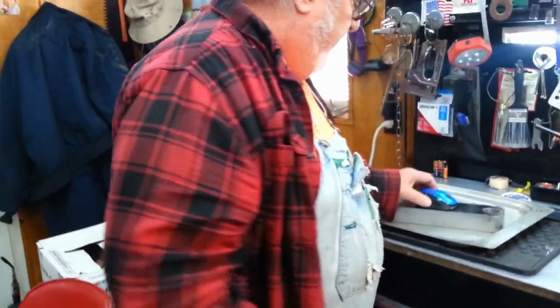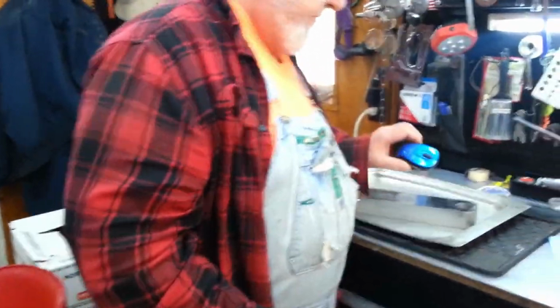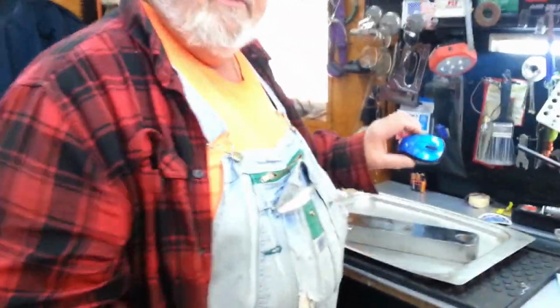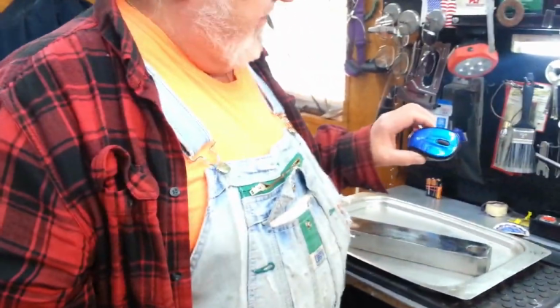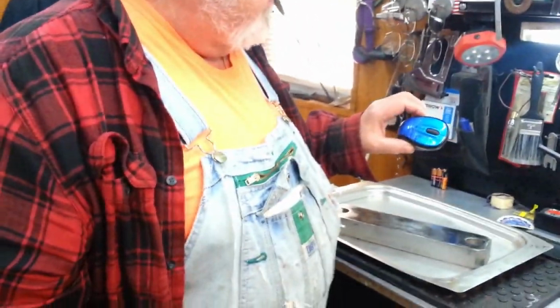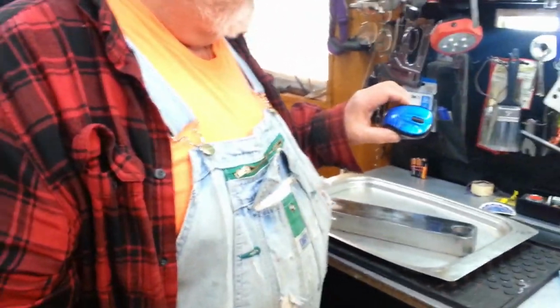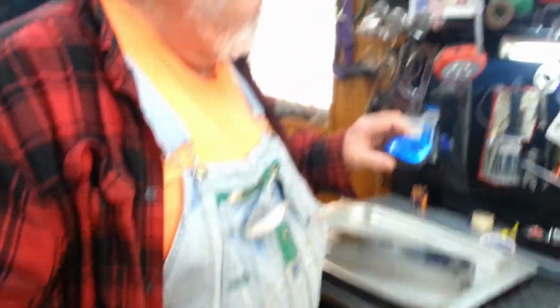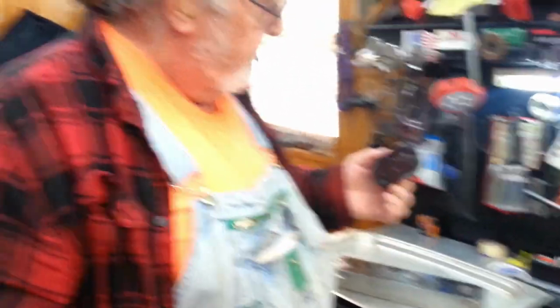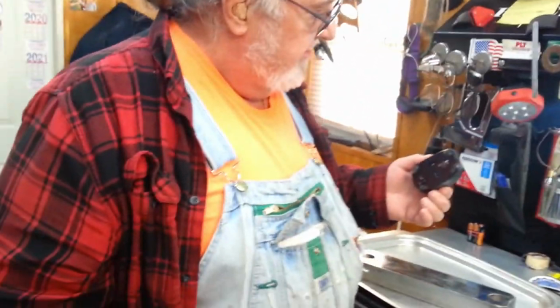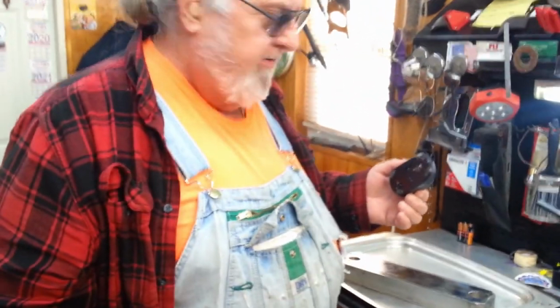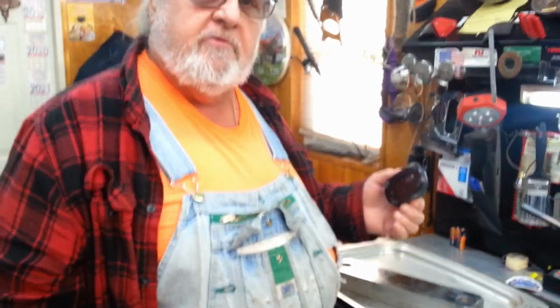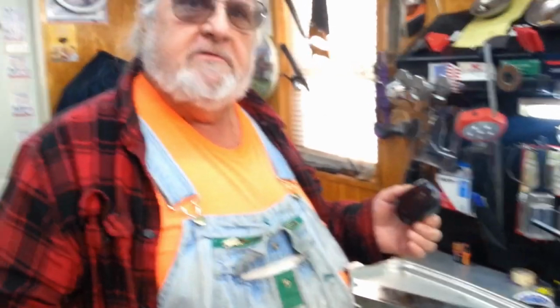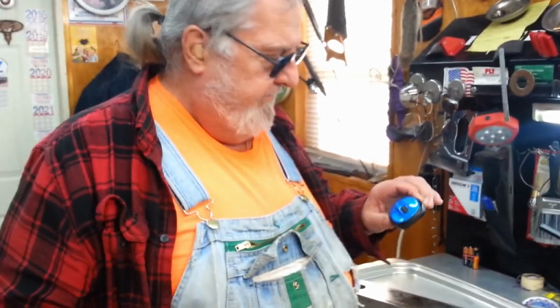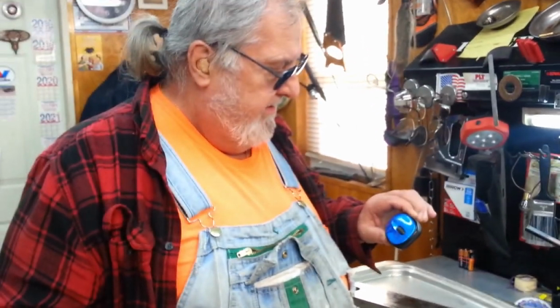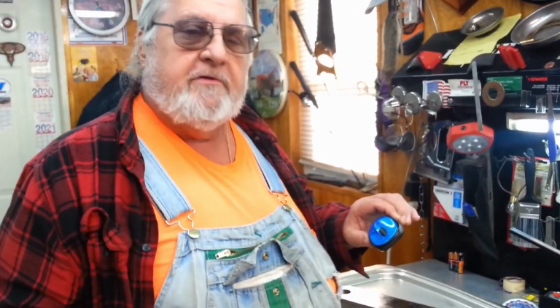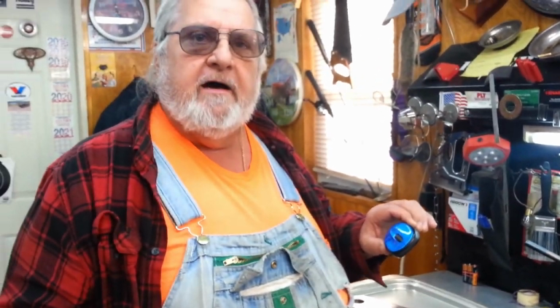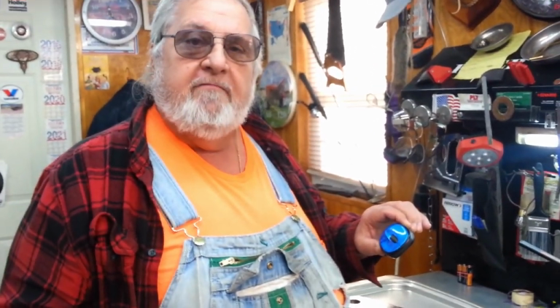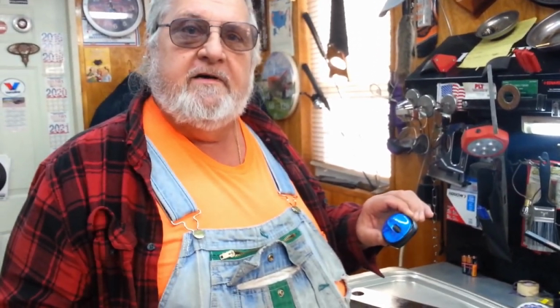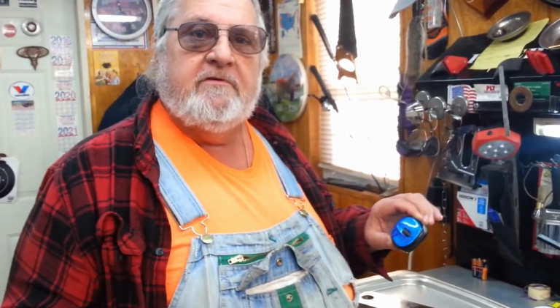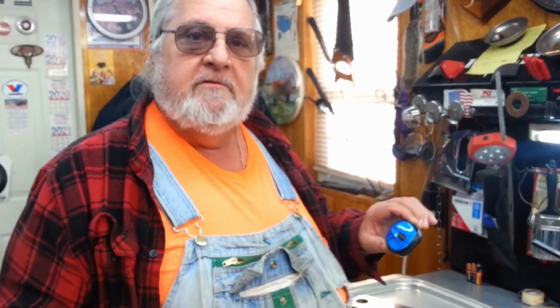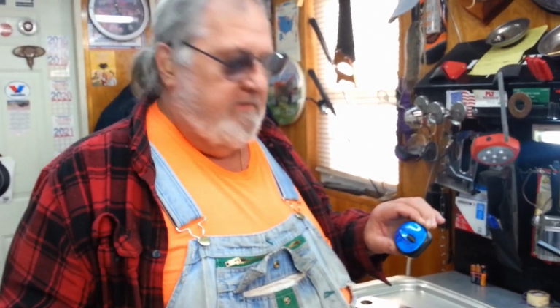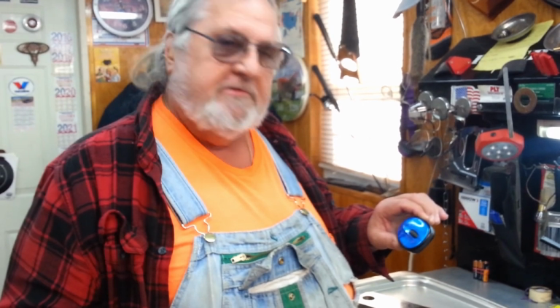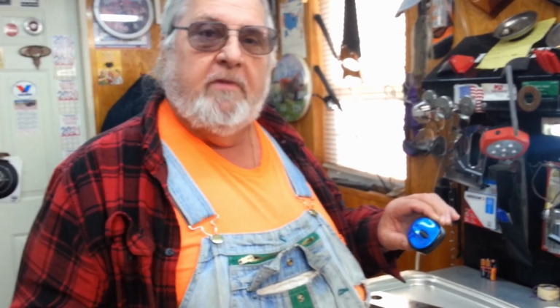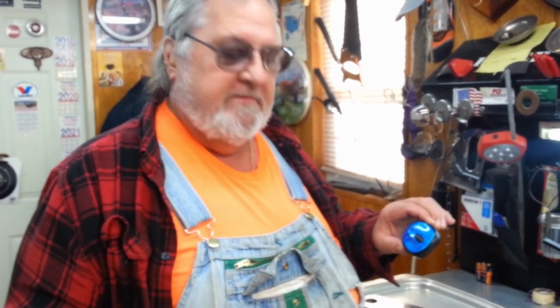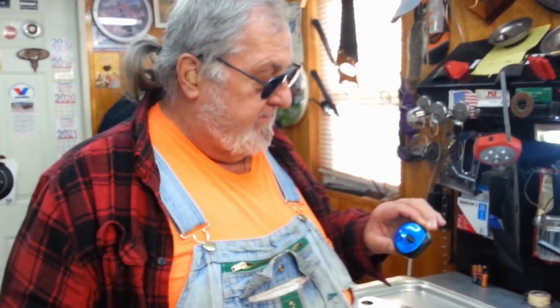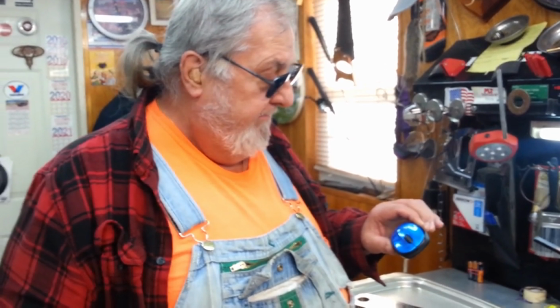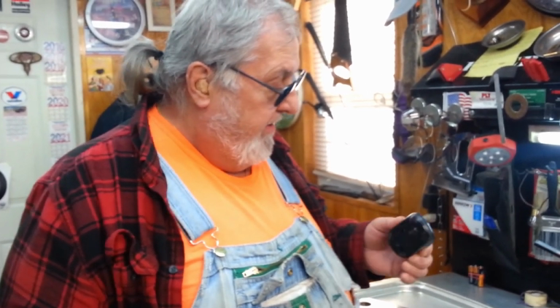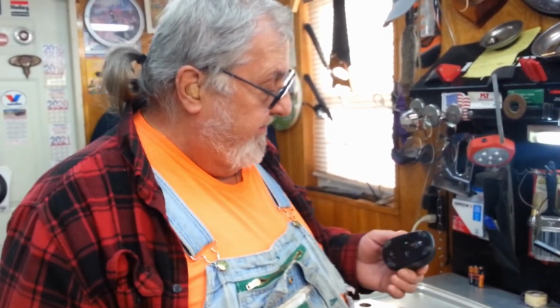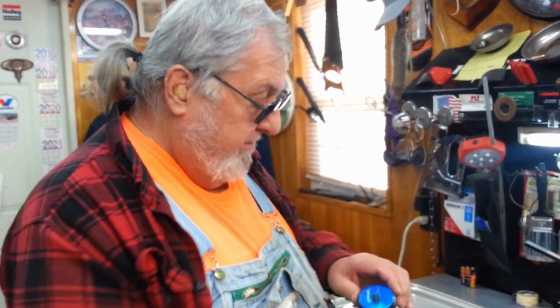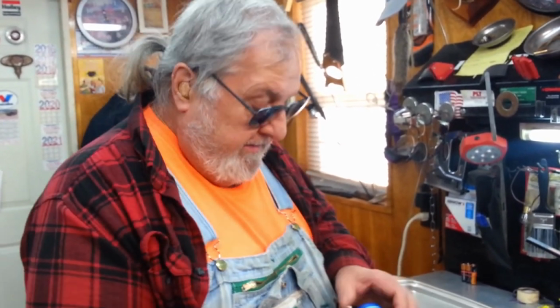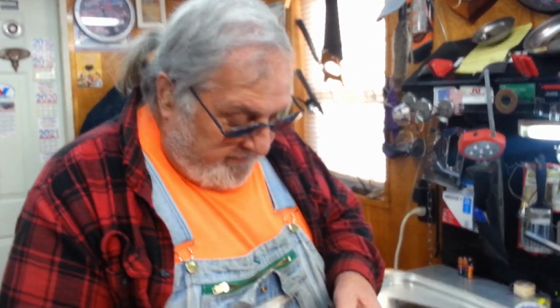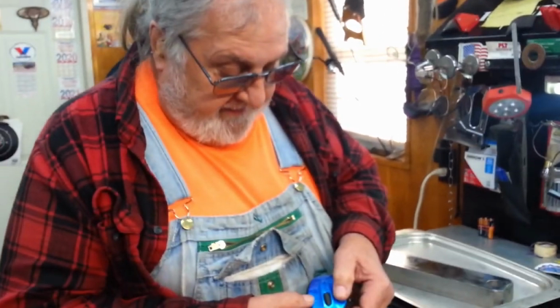My wife has had a problem with this mouse. If you've got two in the house, do you have mice in the house? Well anyhow, this in here — this button sticks.